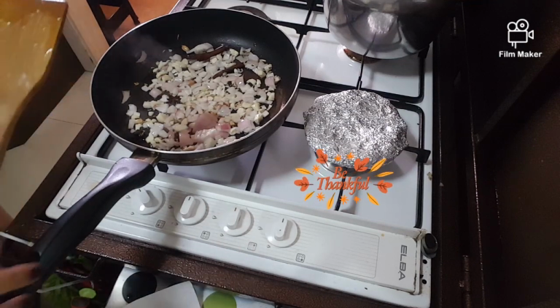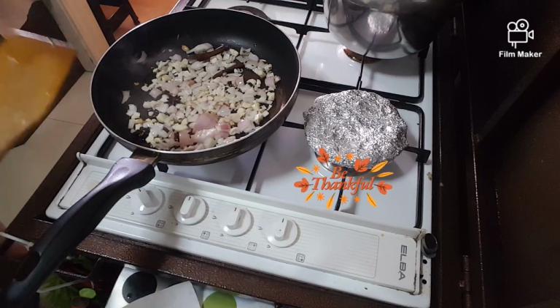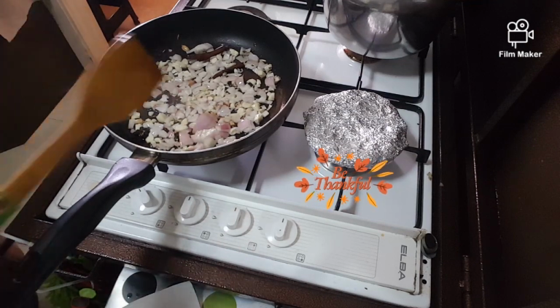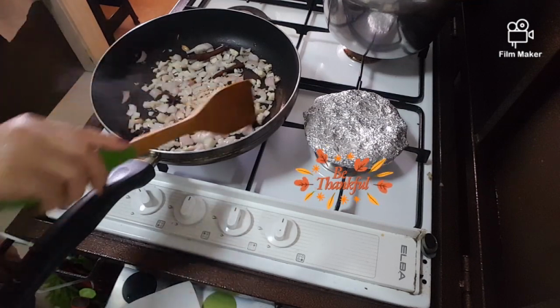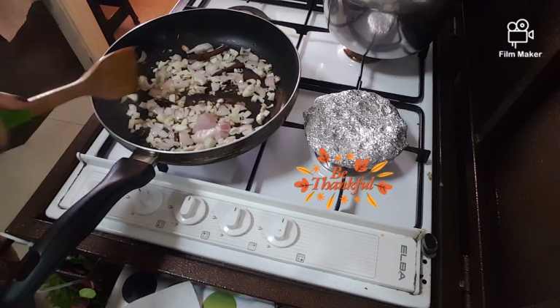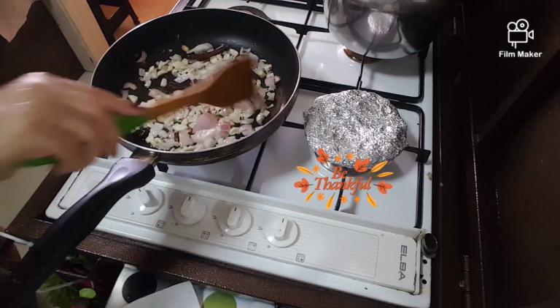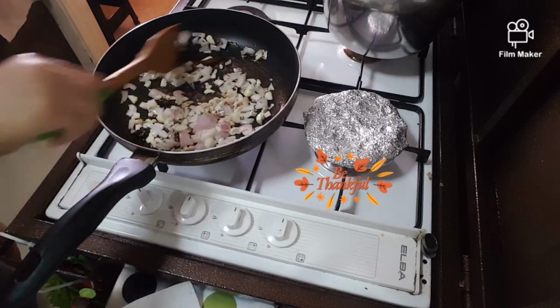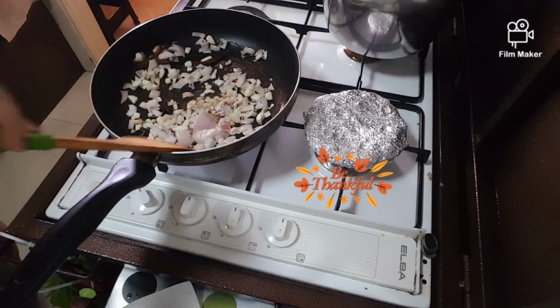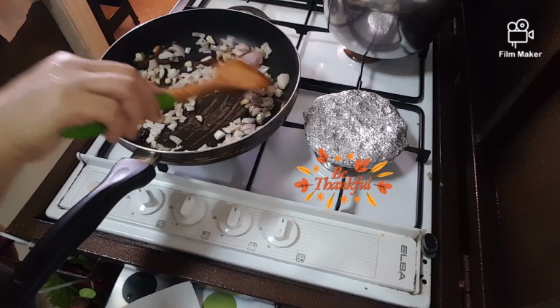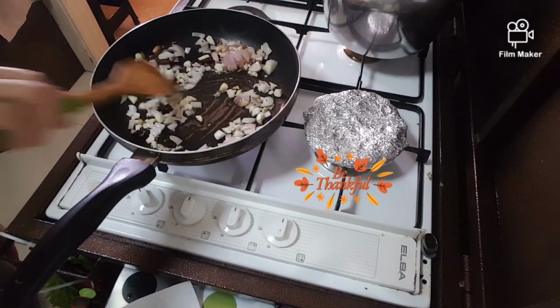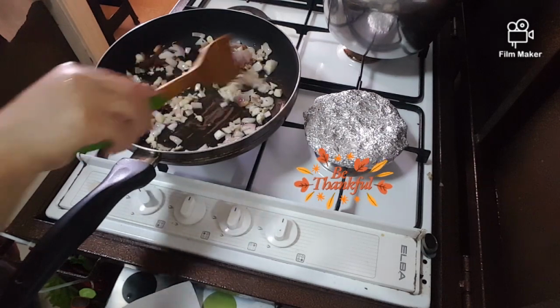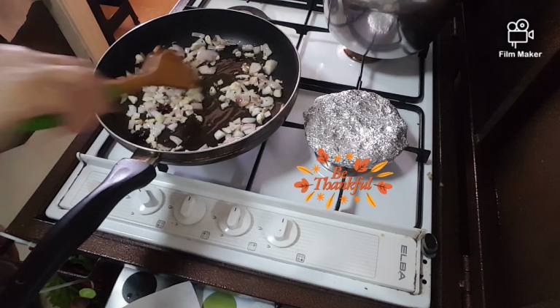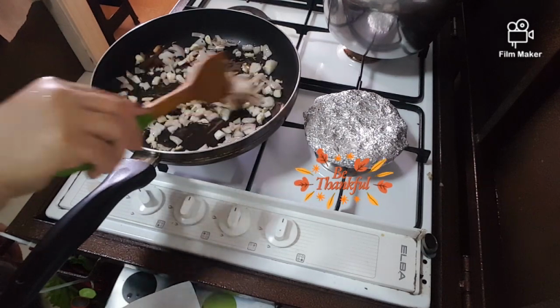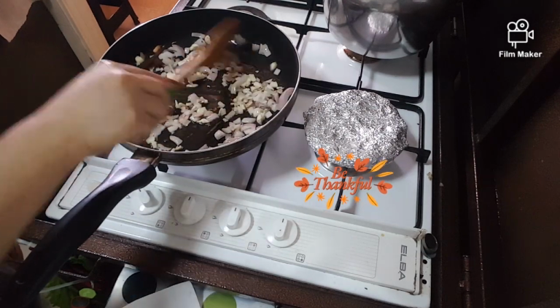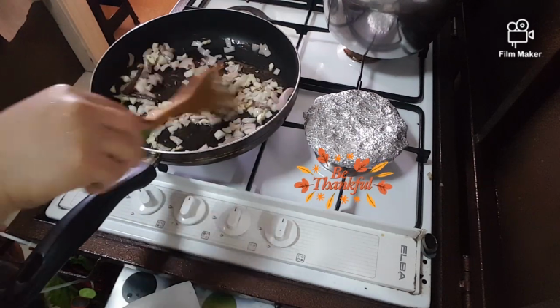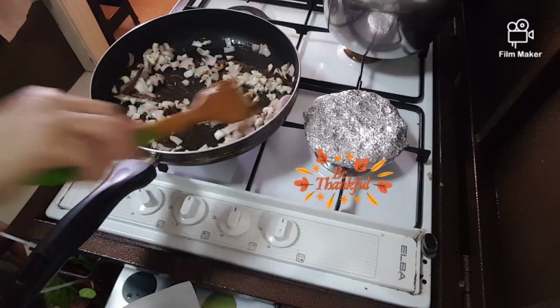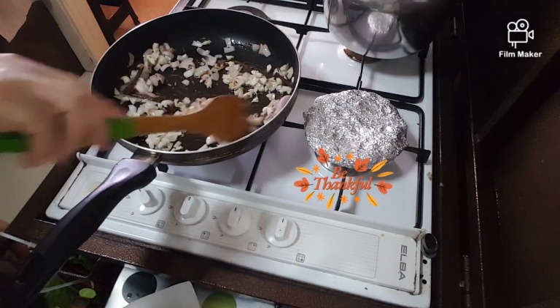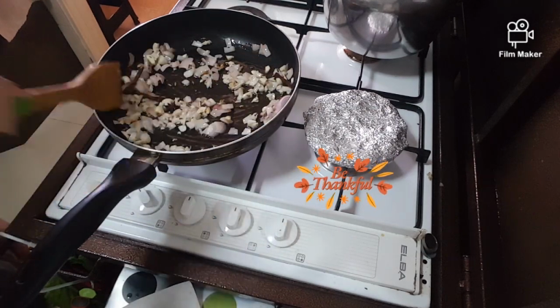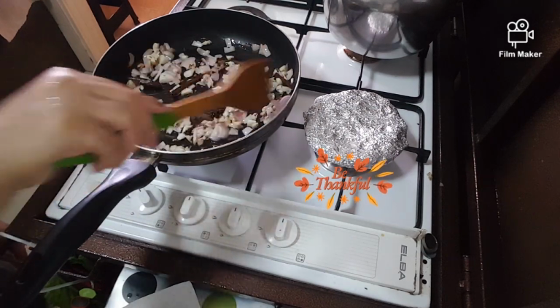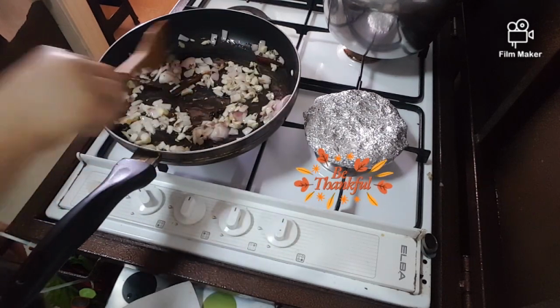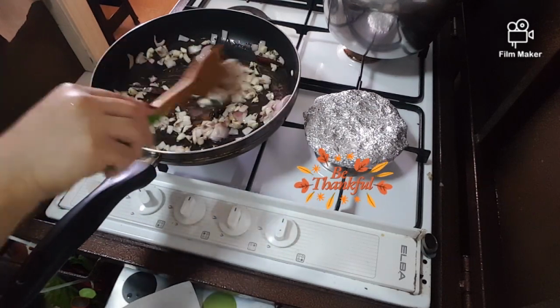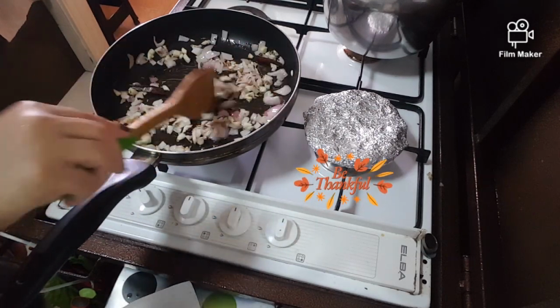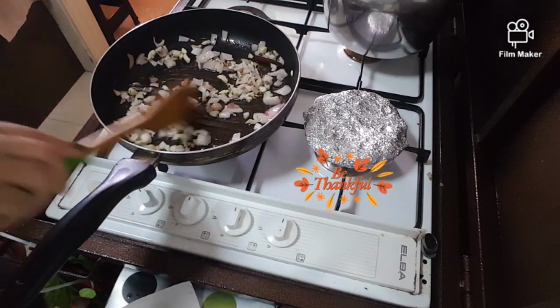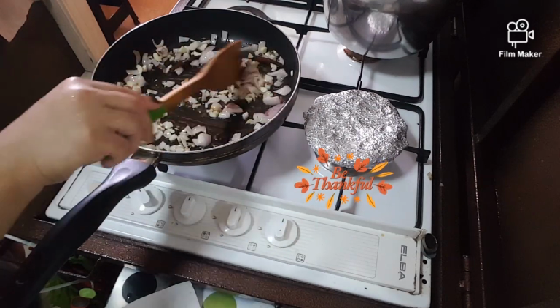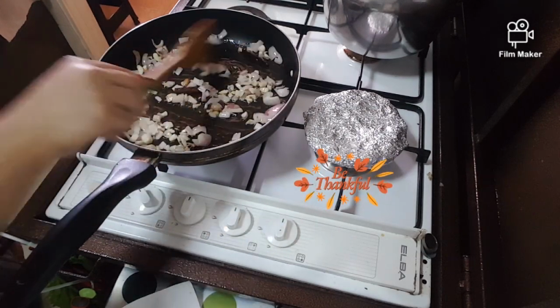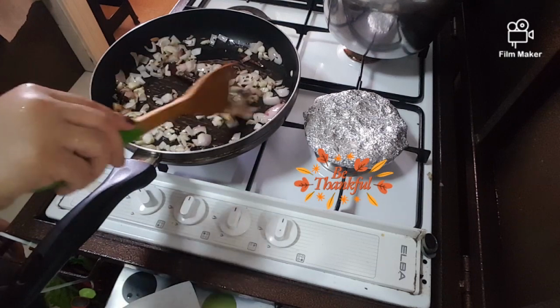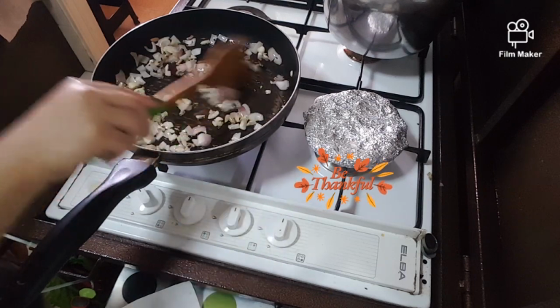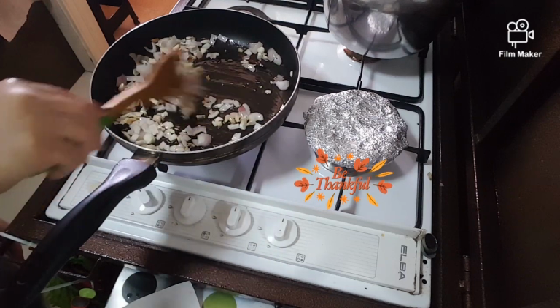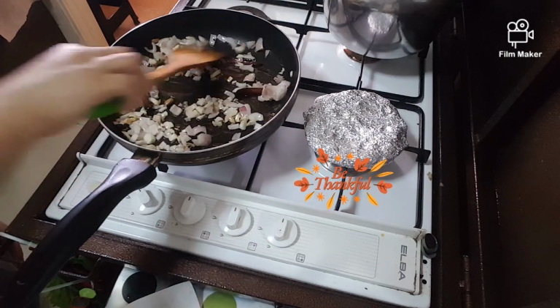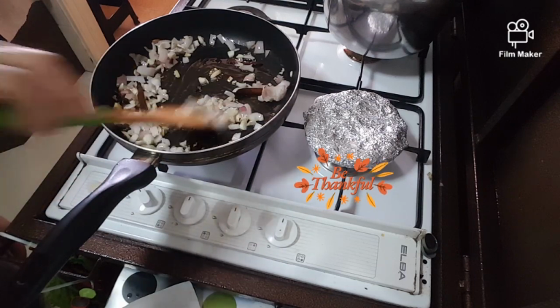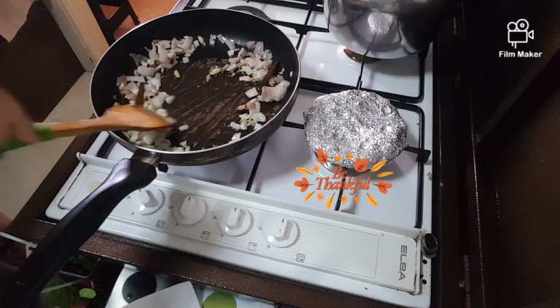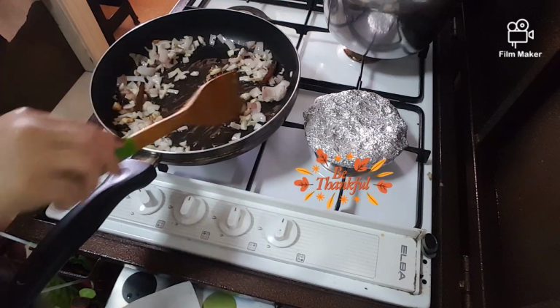See, guys? The onion is turning golden brown. The onion is coming out nicely.